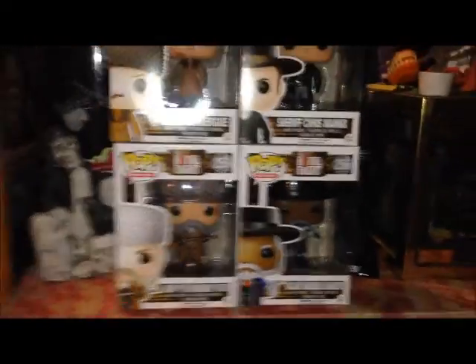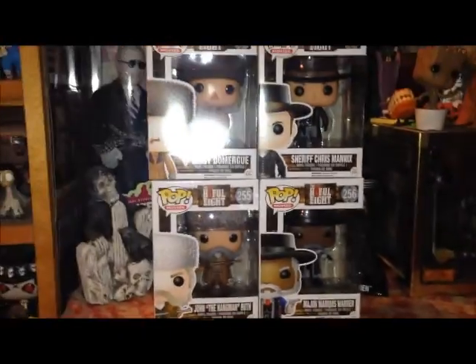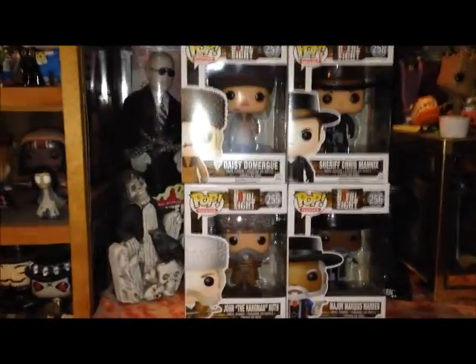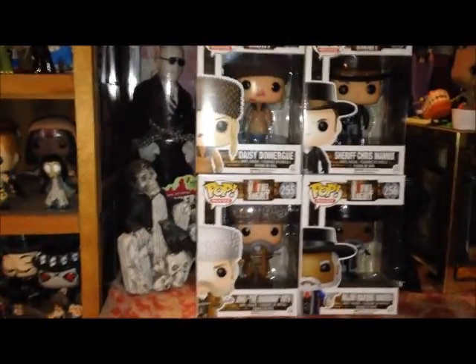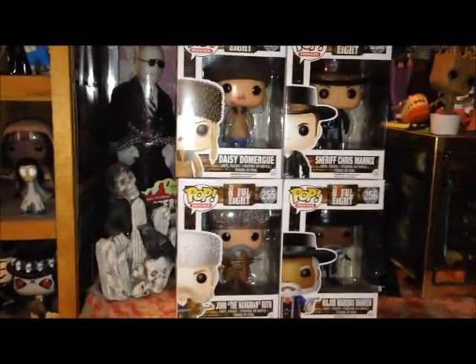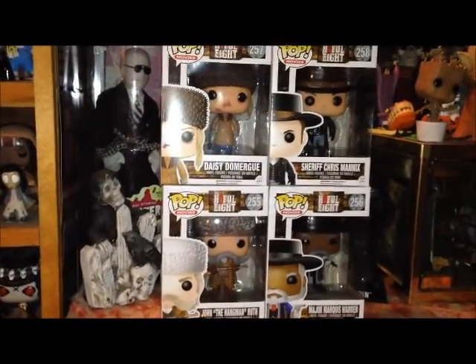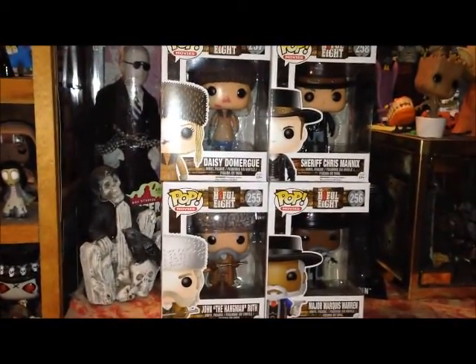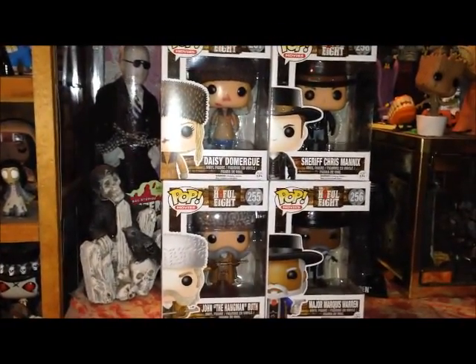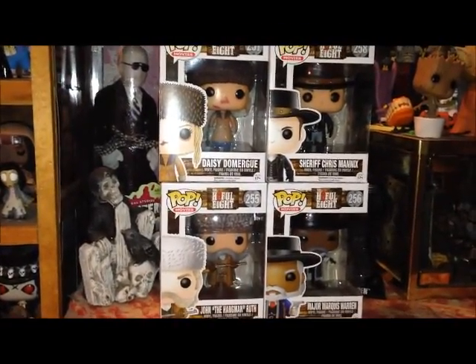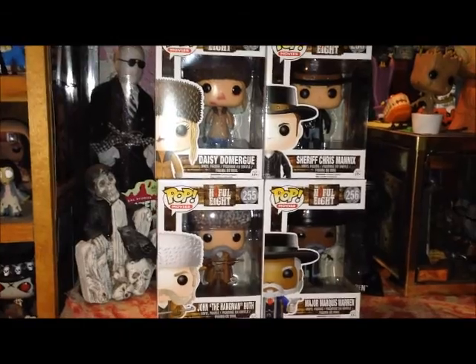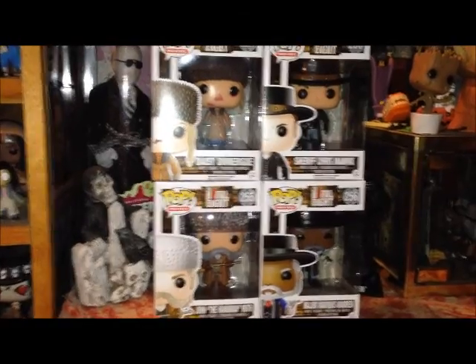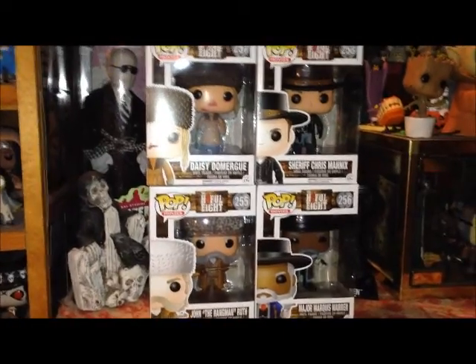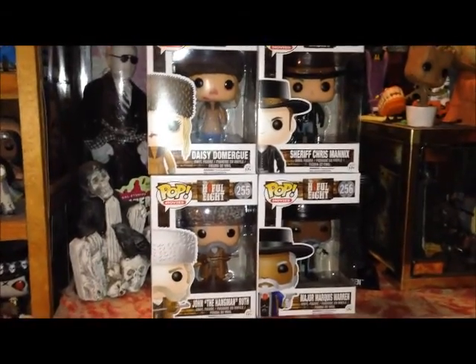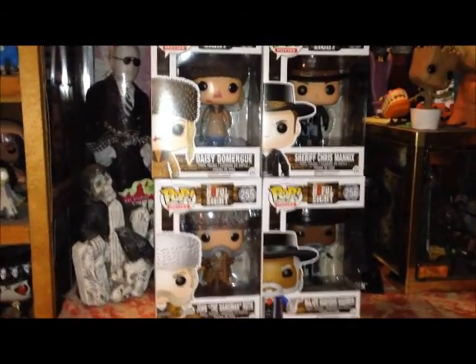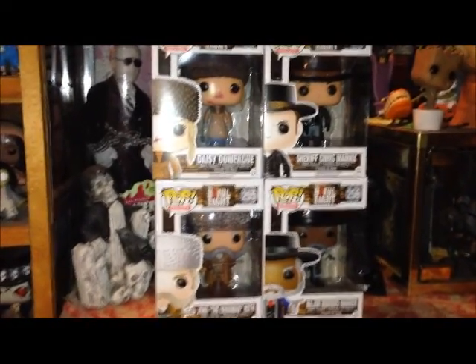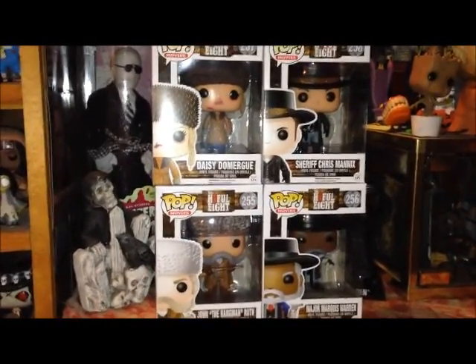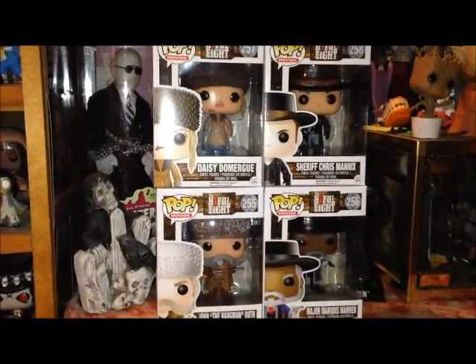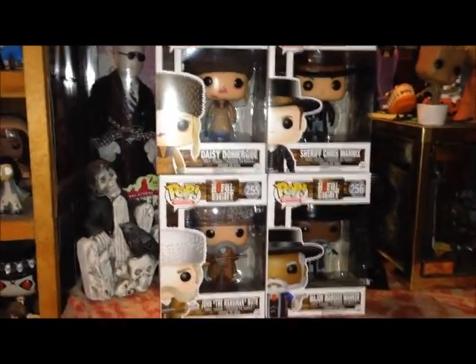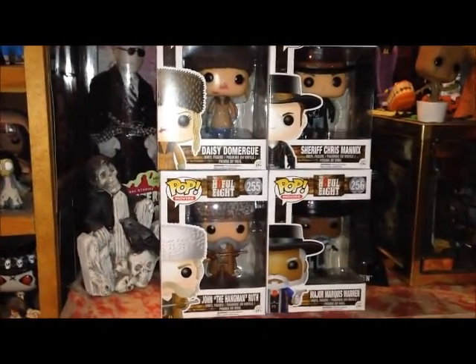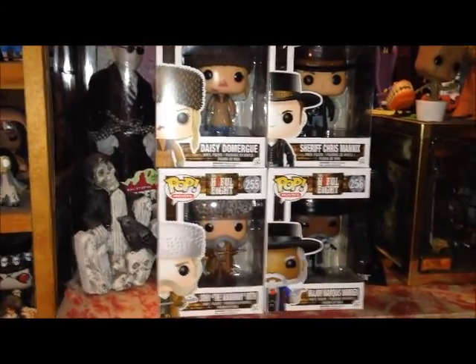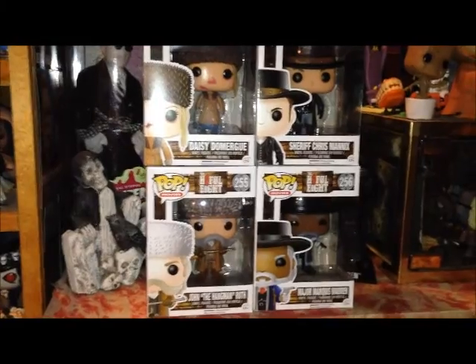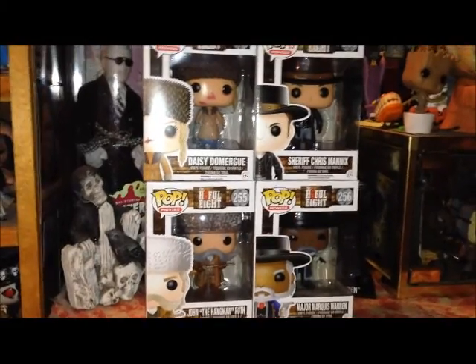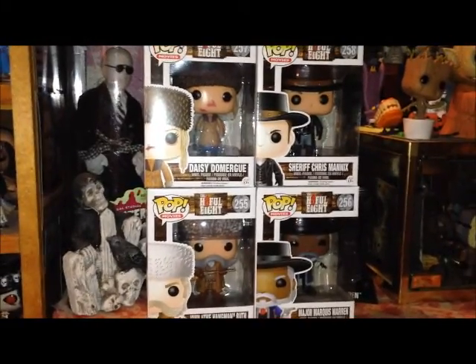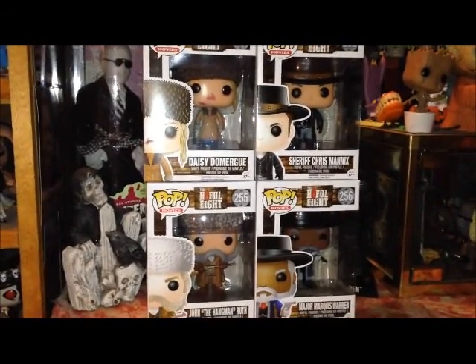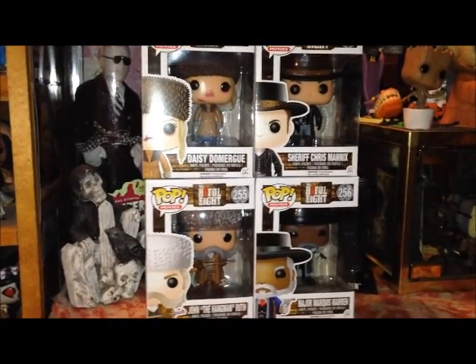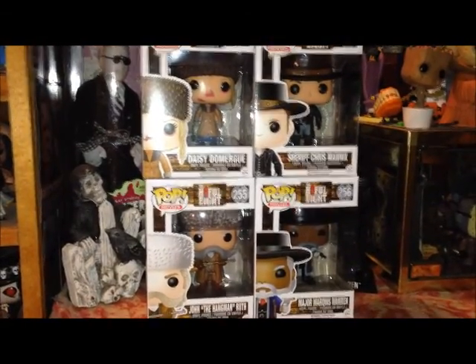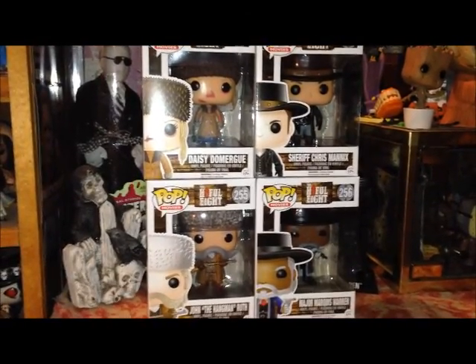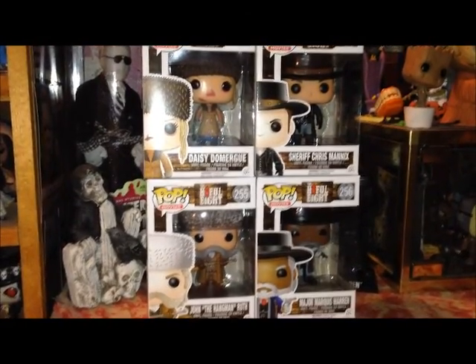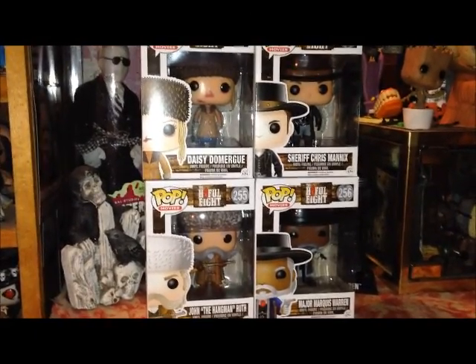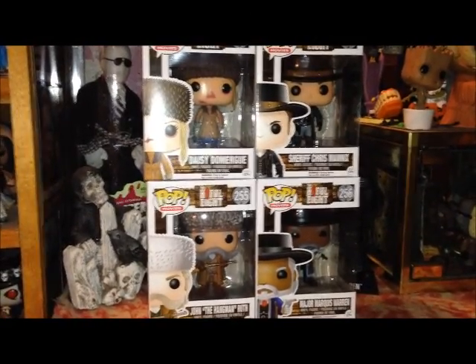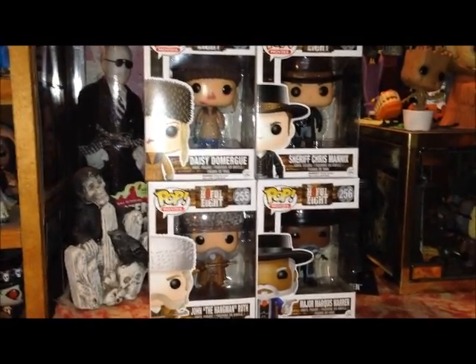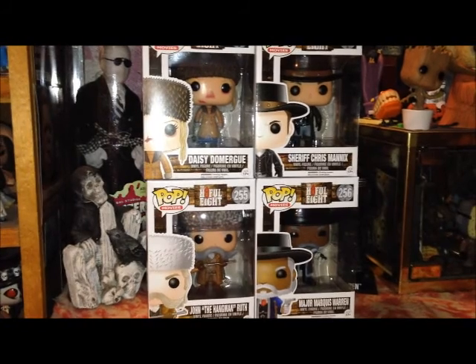So yeah, awesome. So happy I have all four of them. Please leave your thoughts in the comments section below. Let me know what you think of these figures and if you think these are as cool as I do. Thanks again so much for watching. Hope everyone's having a great day. Take it easy. Stay scared. Peace.